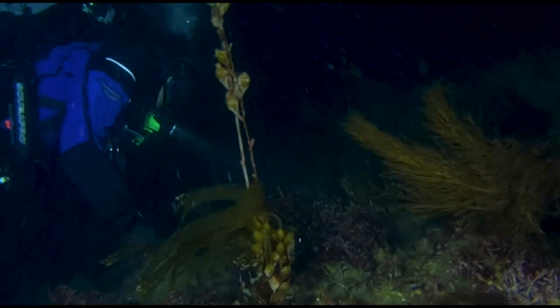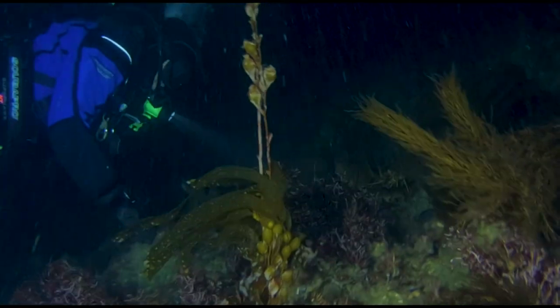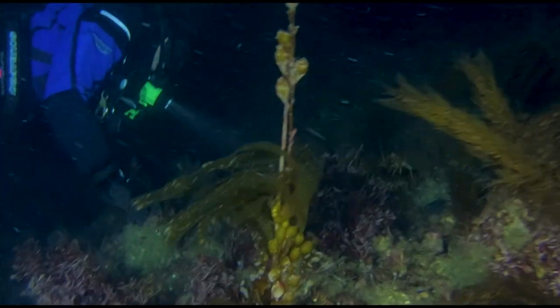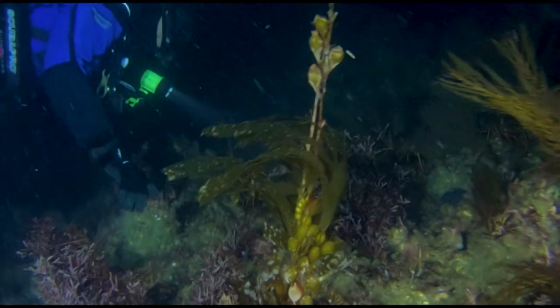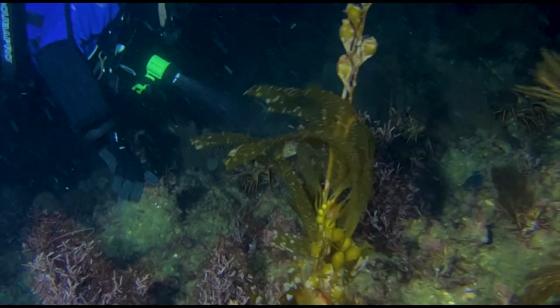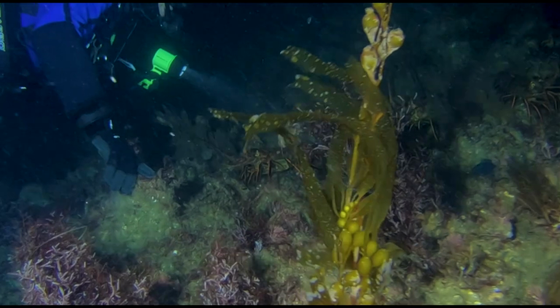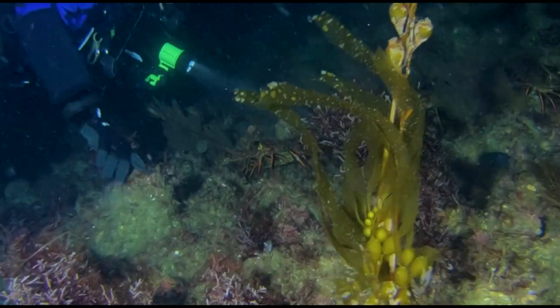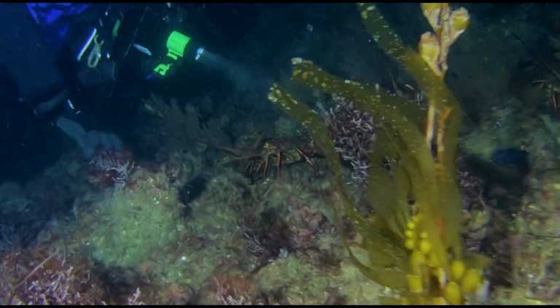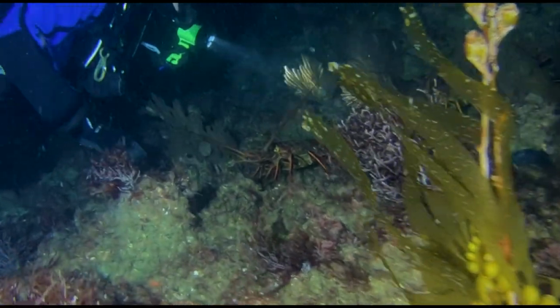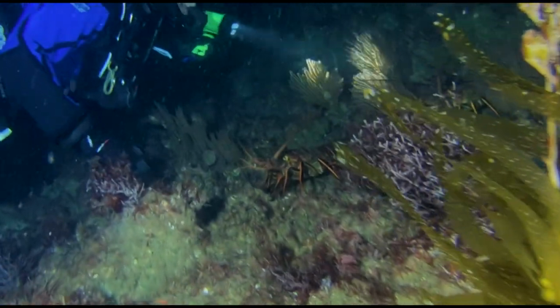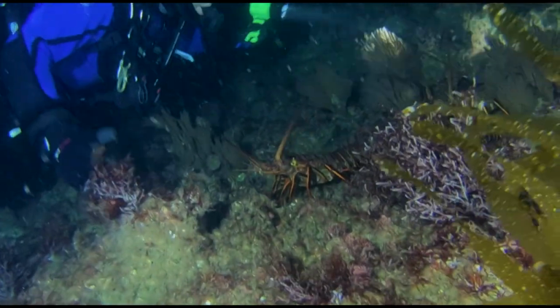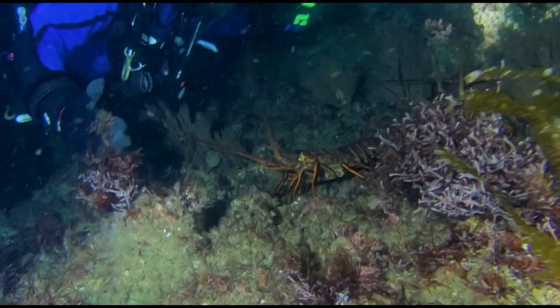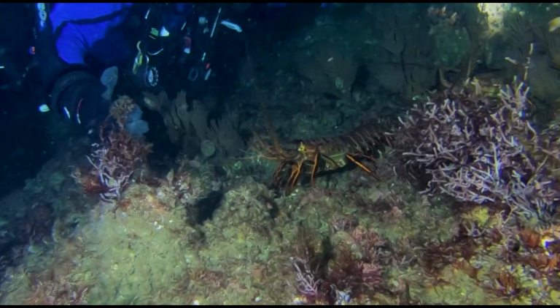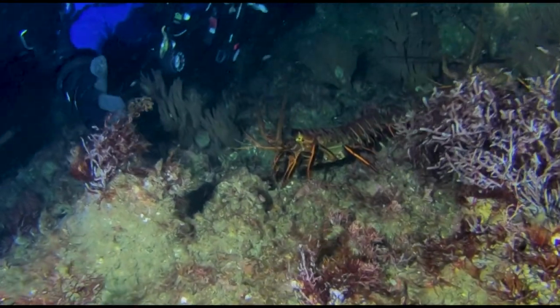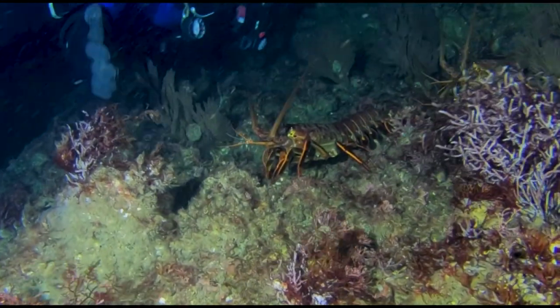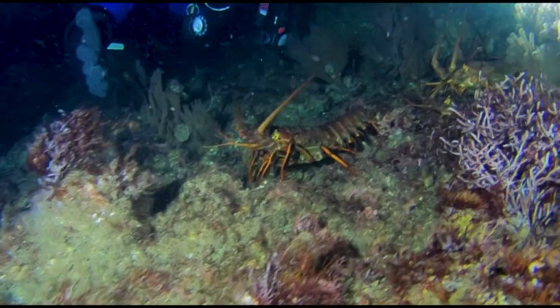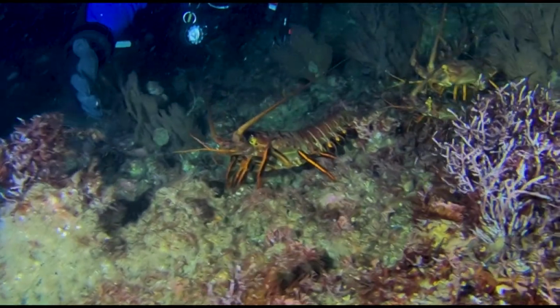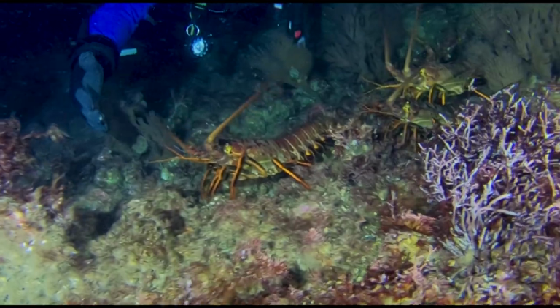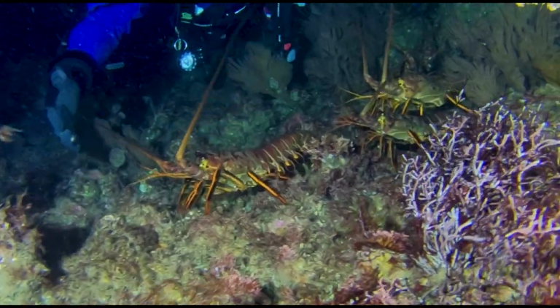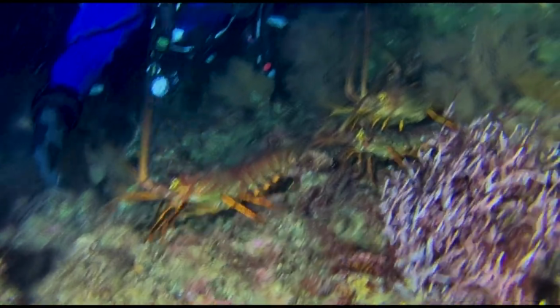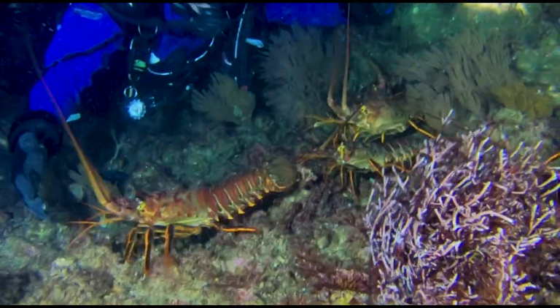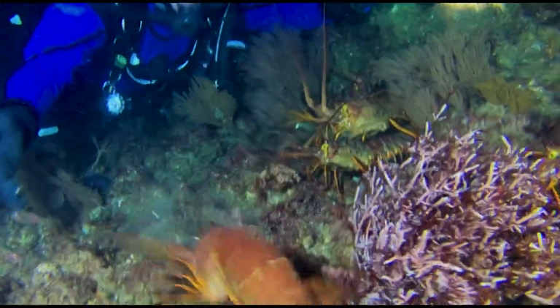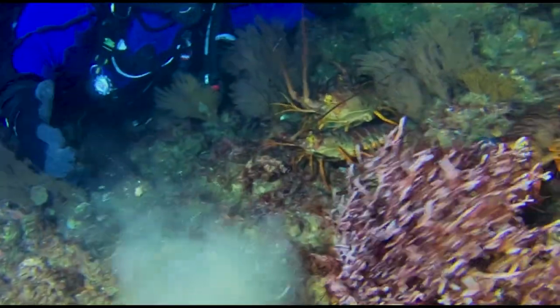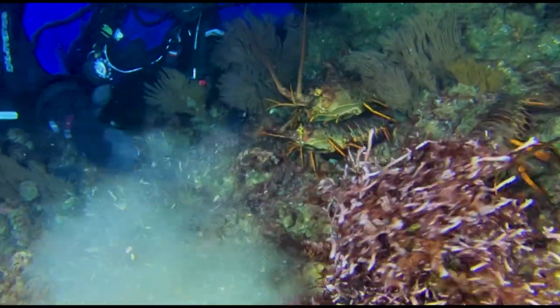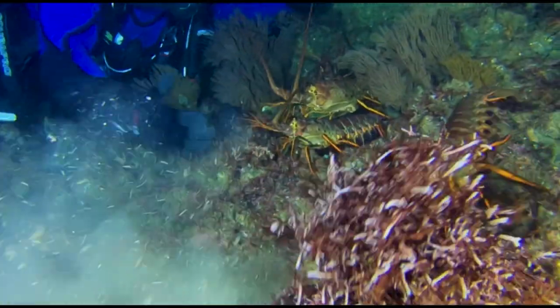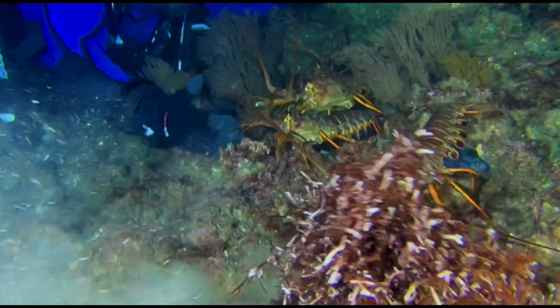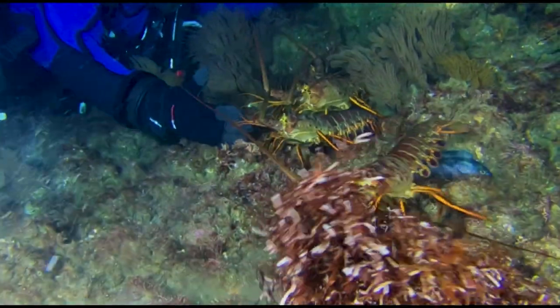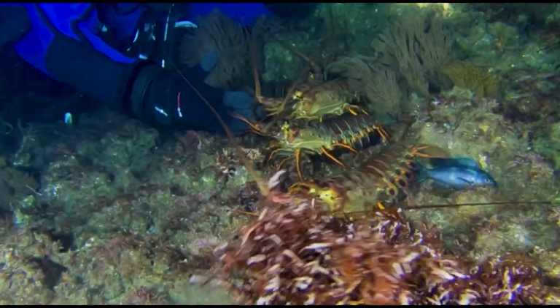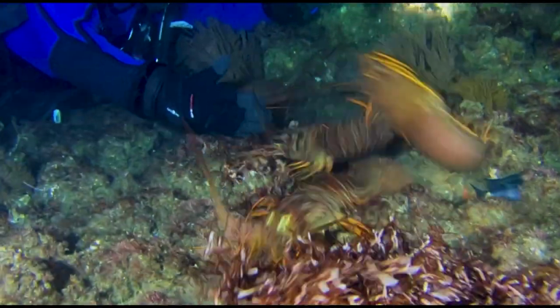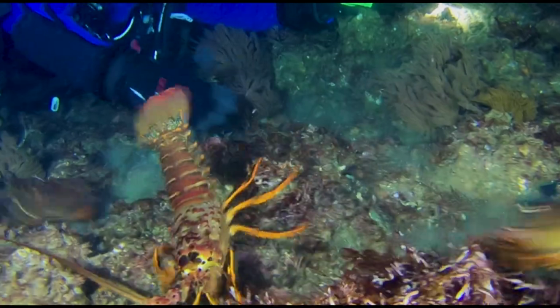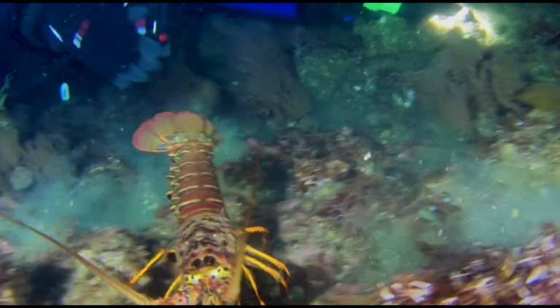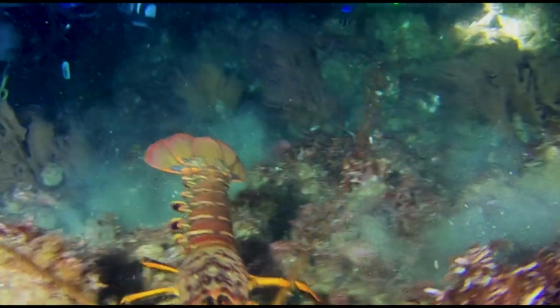My dive buddy now sees a grouping of lobsters and decides to have some fun. He spreads his arms around the group and attempts to get them all to panic and fly off in different directions. Mission accomplished!